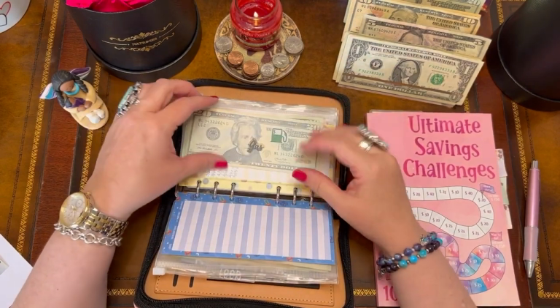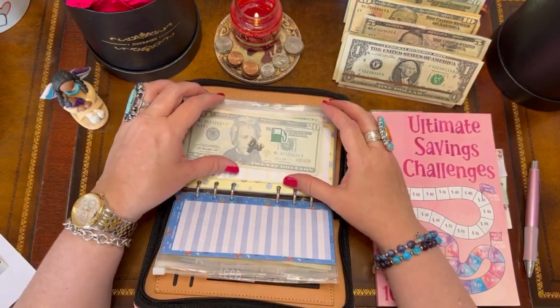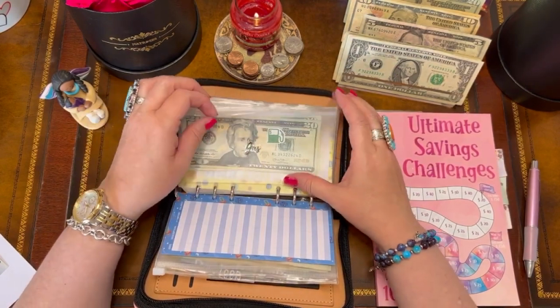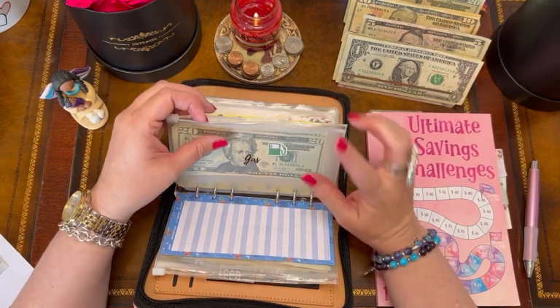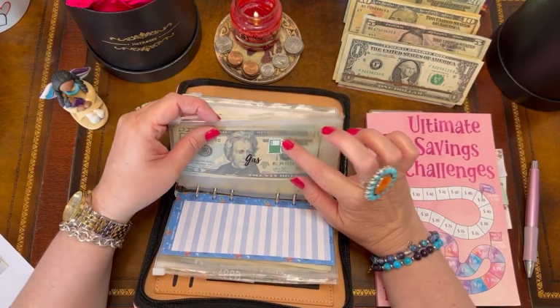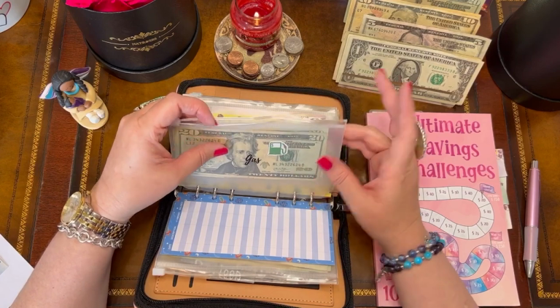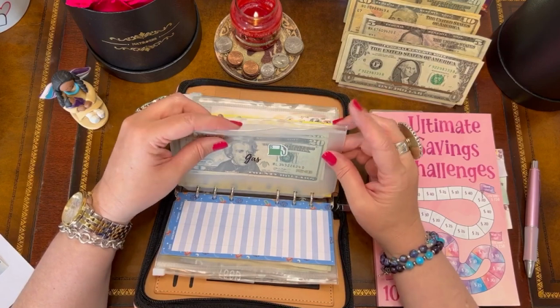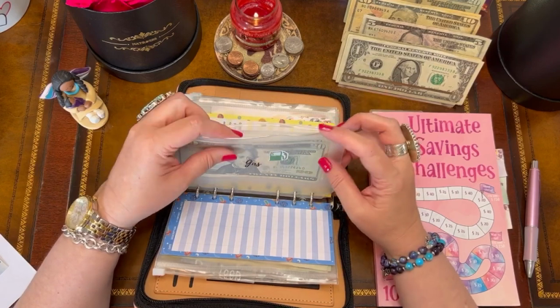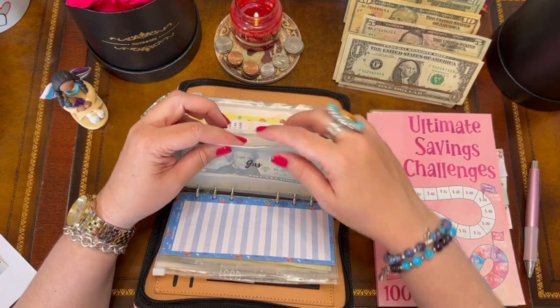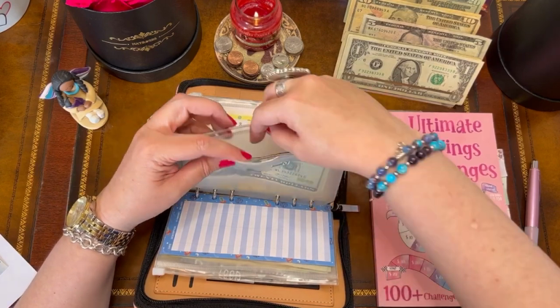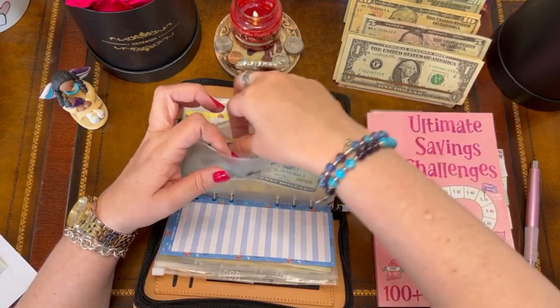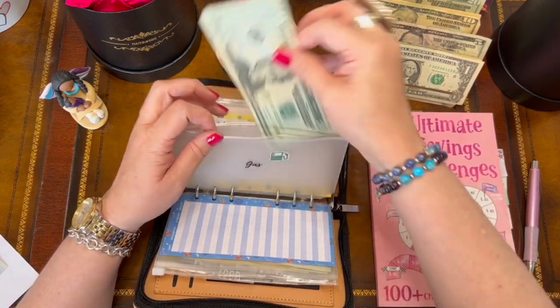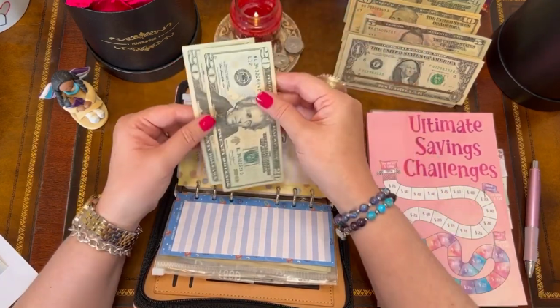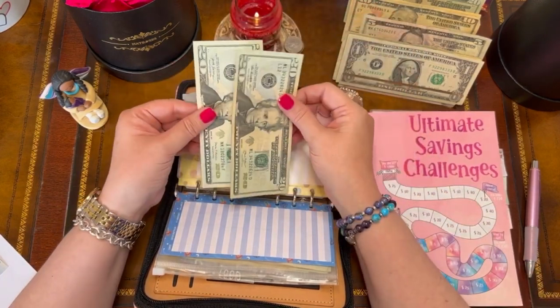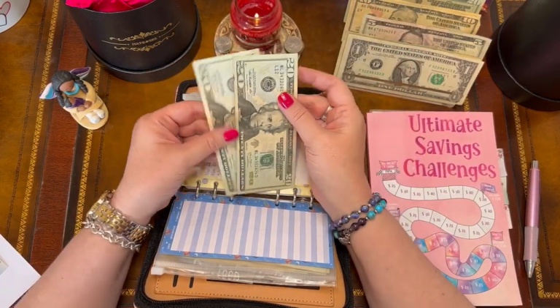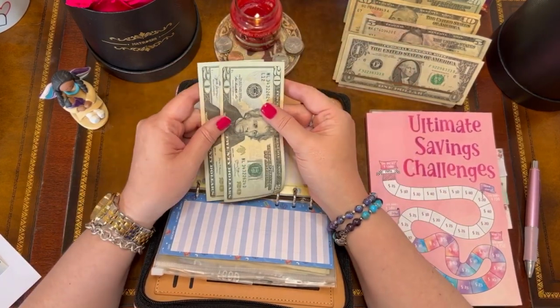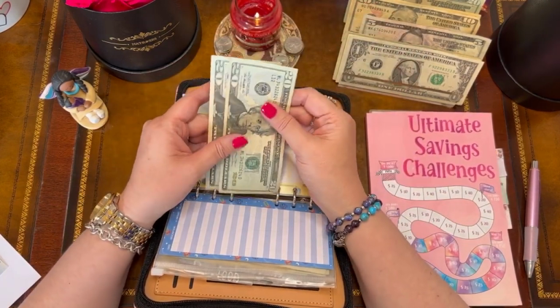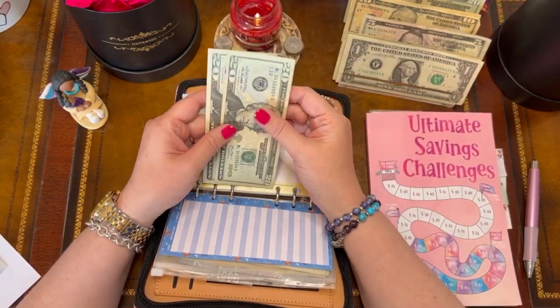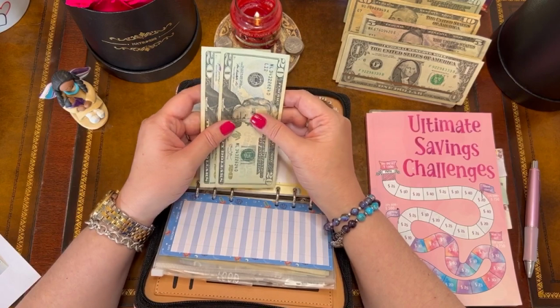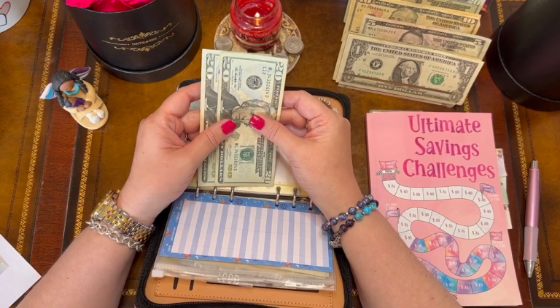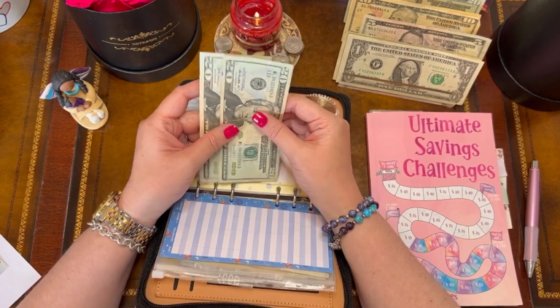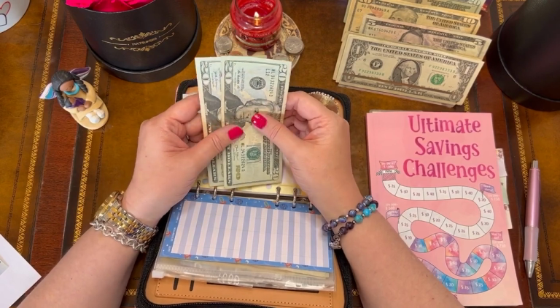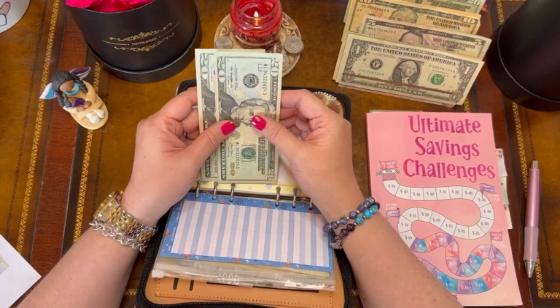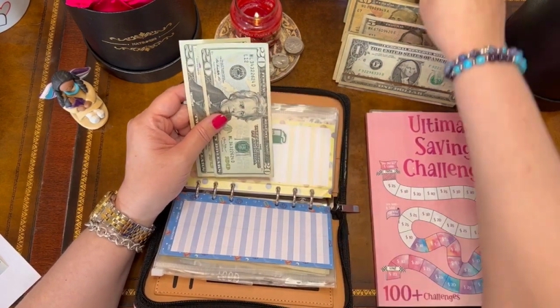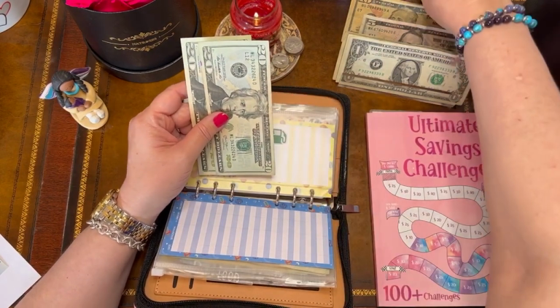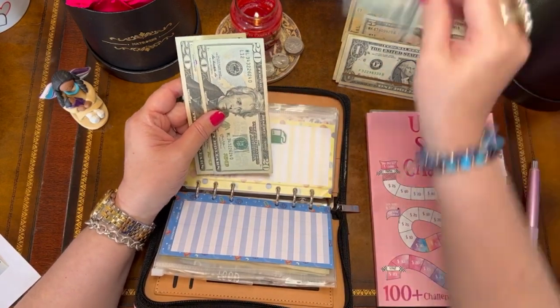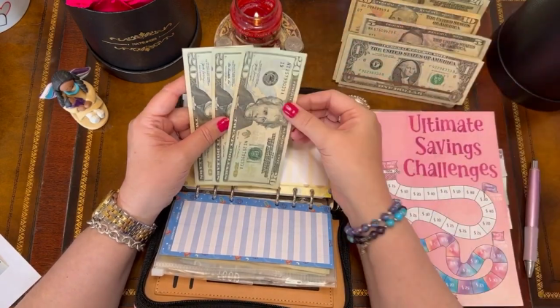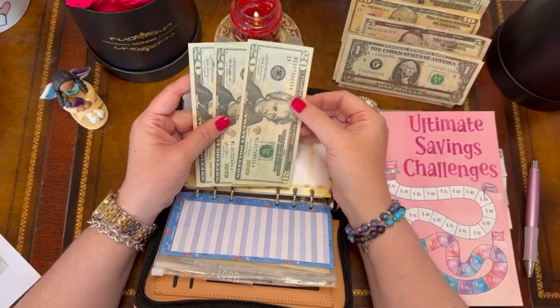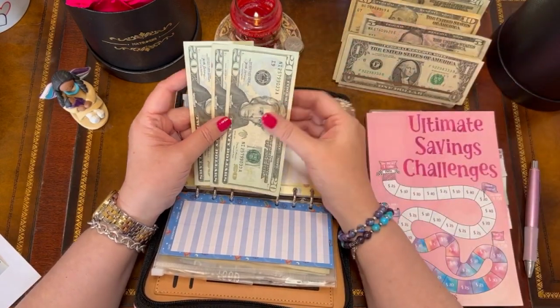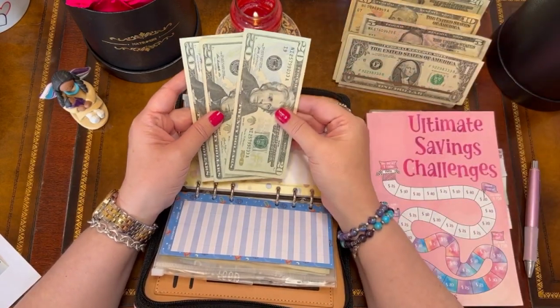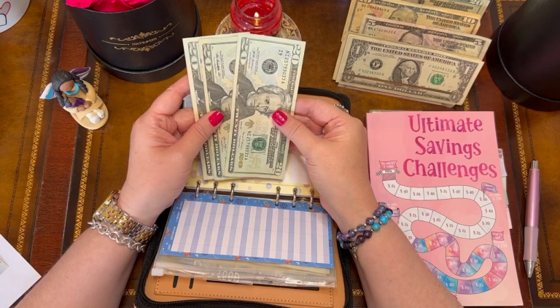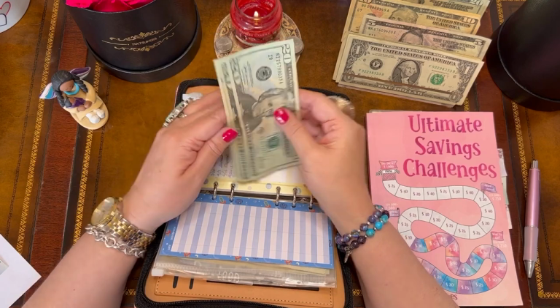Car juice — gas — is next, and I'm so grateful I don't have to buy too much gas. Most of the time I work out of my home. I'm going to add $20 today, which makes $60 in that envelope.